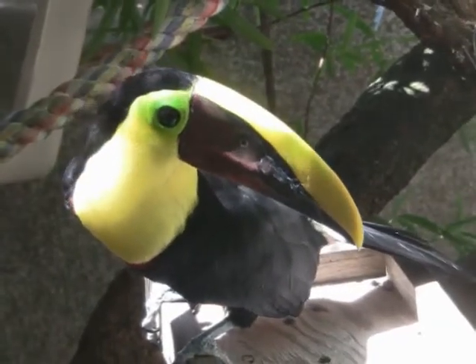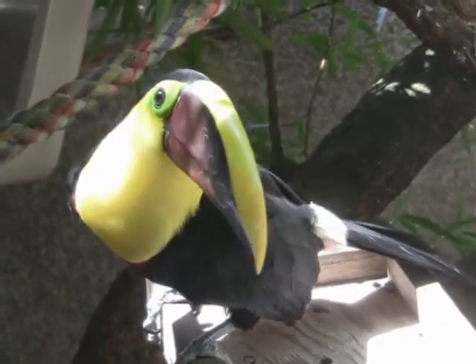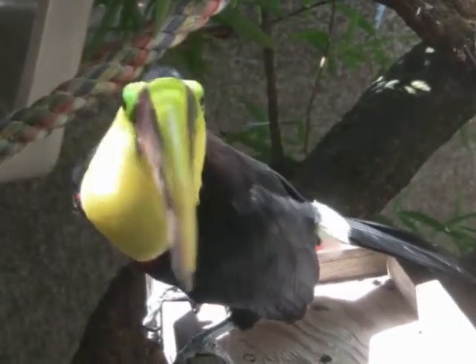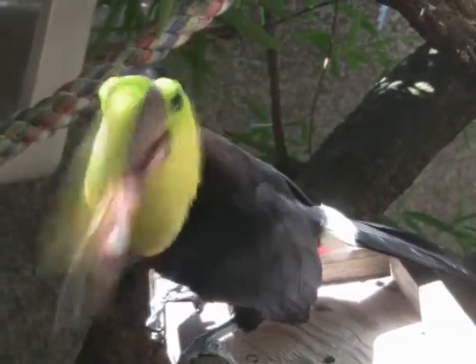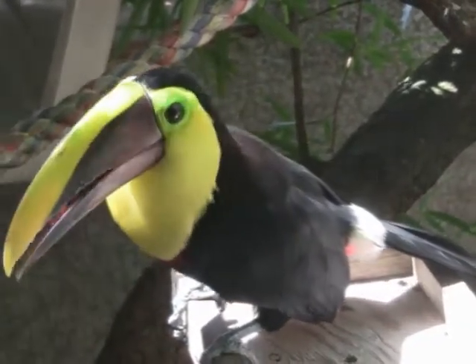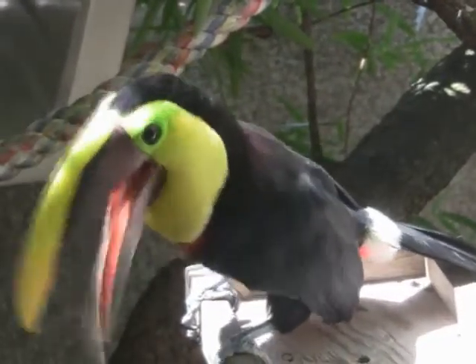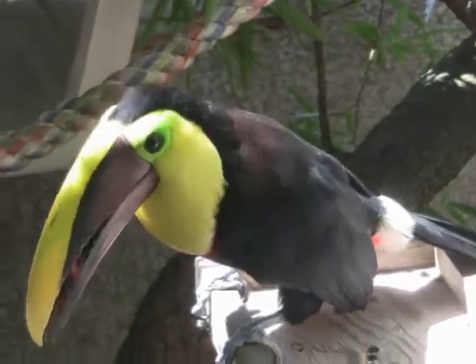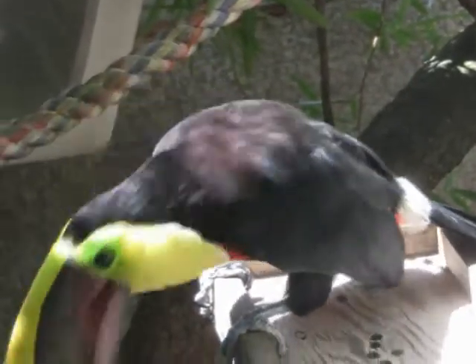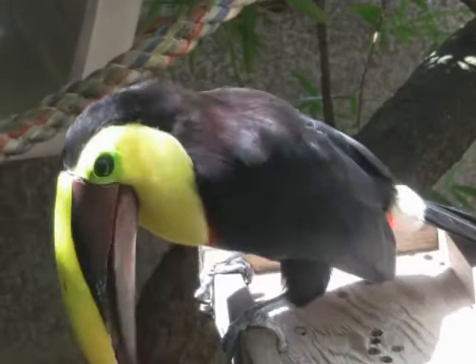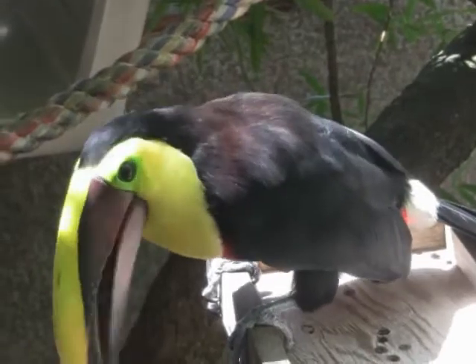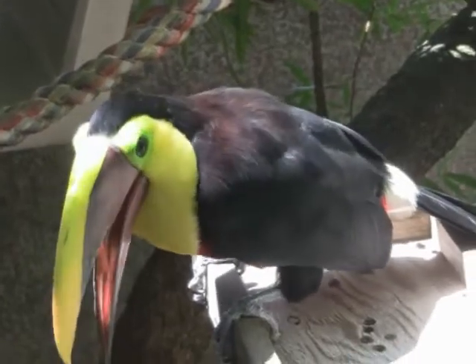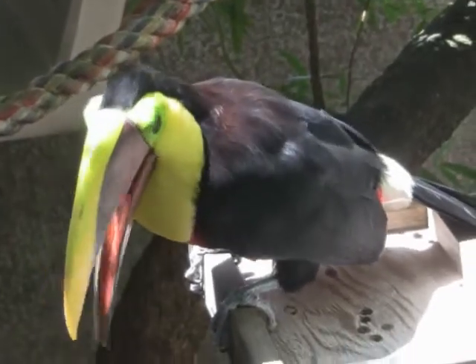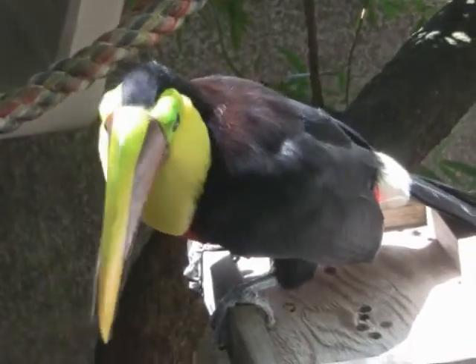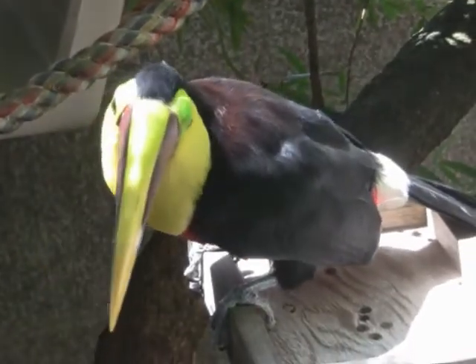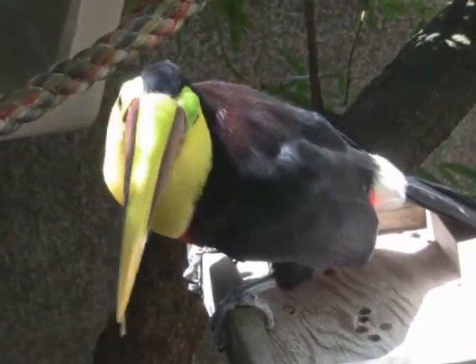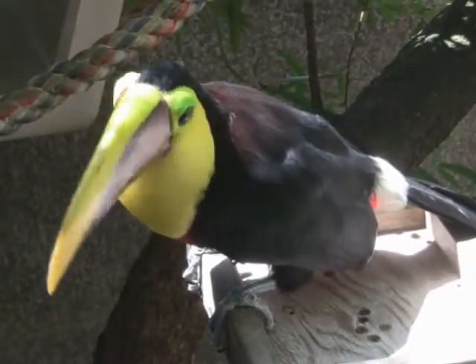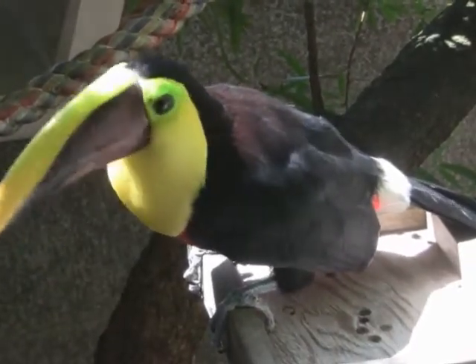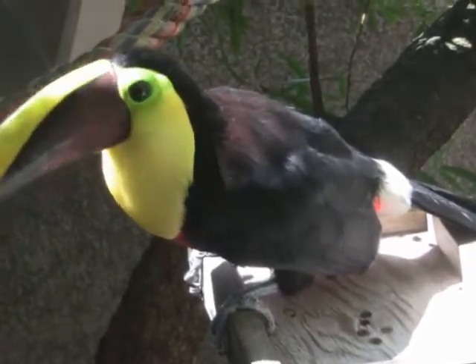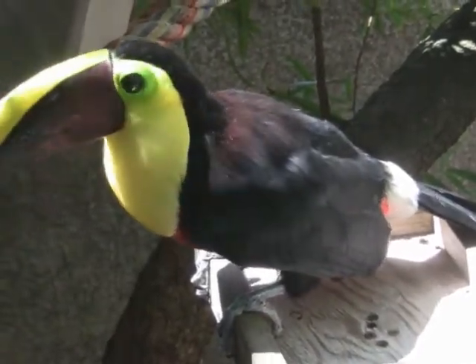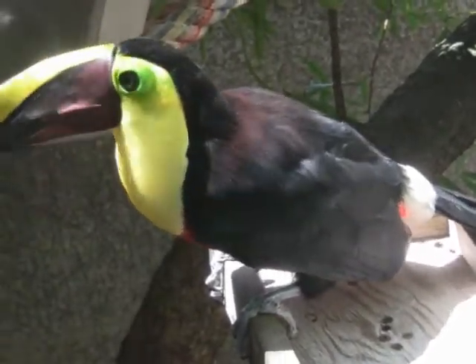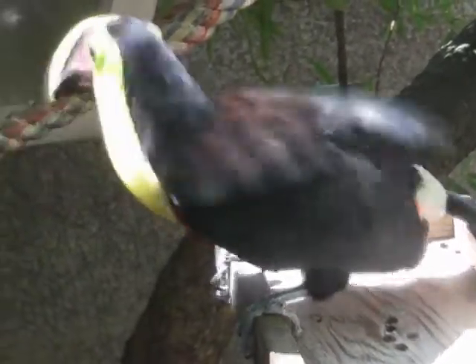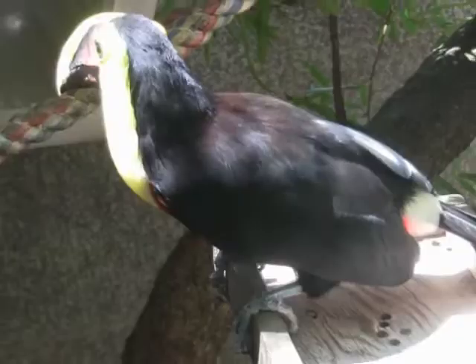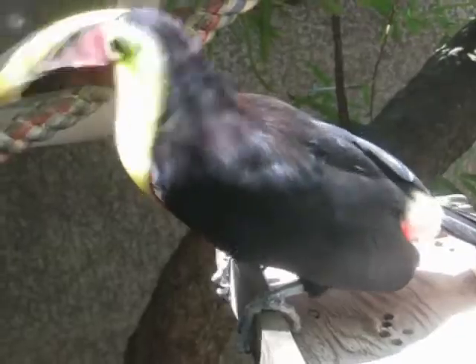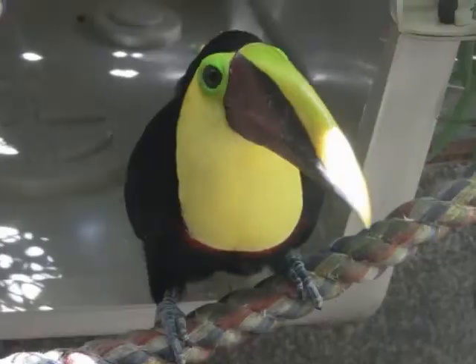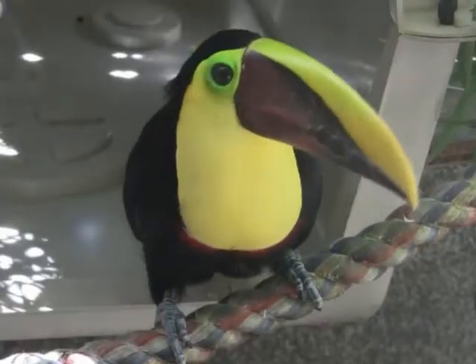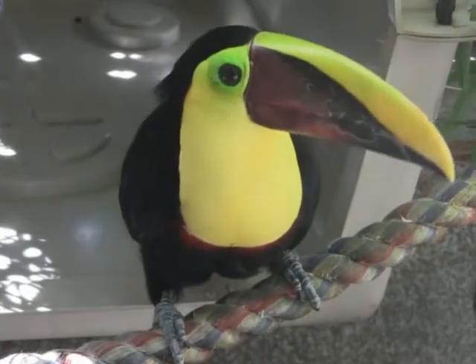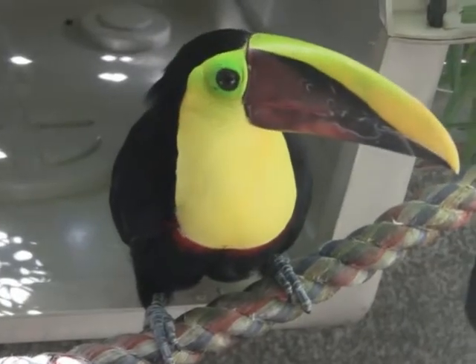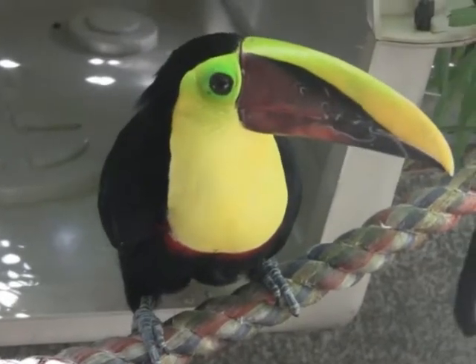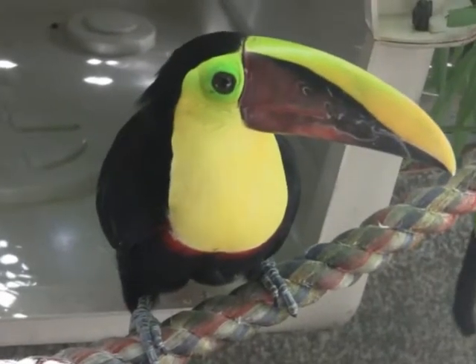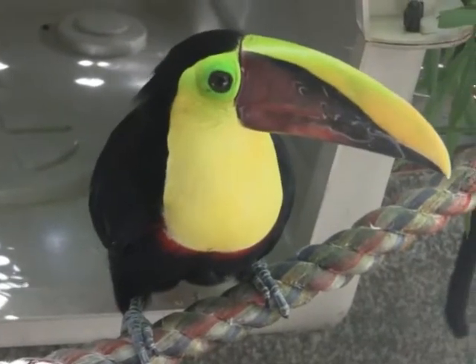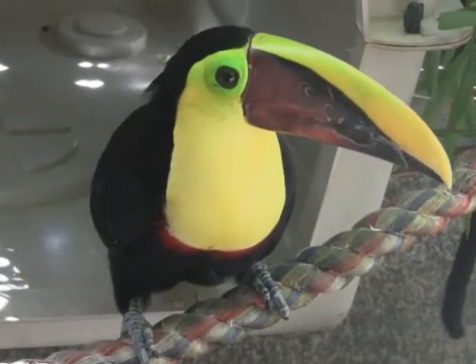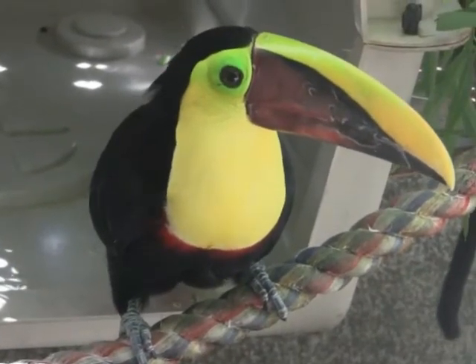Toucans can be found in the upper canopy of the rainforest. The sounds that toucans make is everything from bill clacking, which is like a clack clack sound, to a louder vocalization.